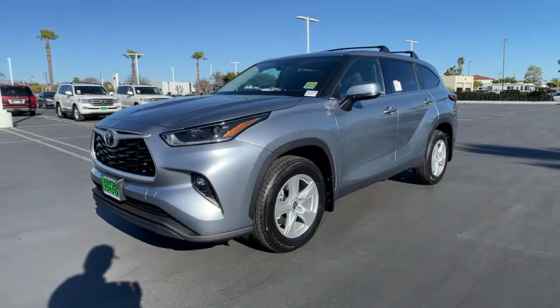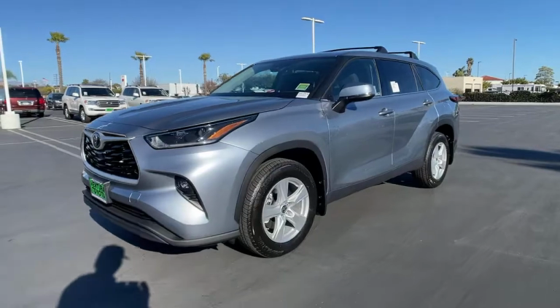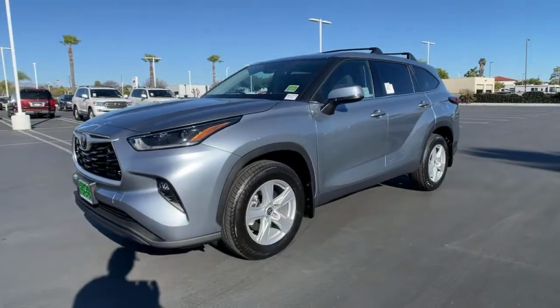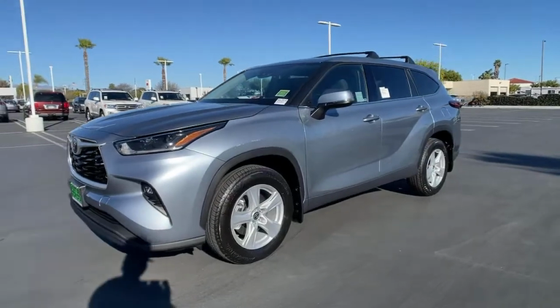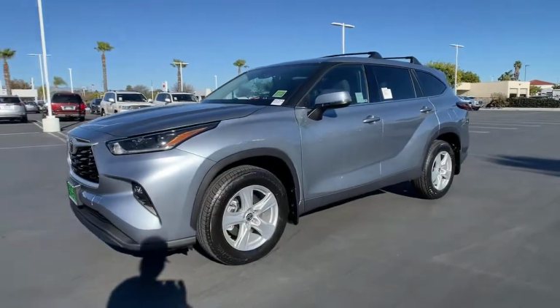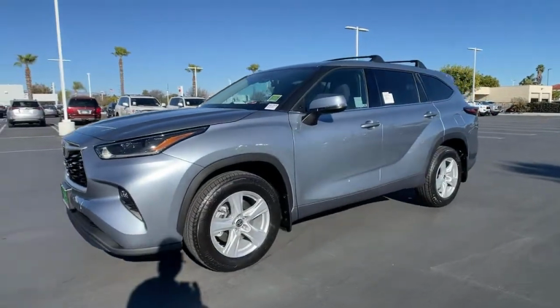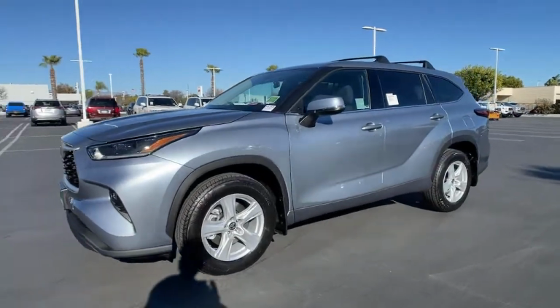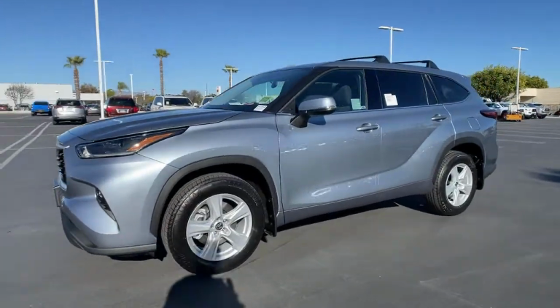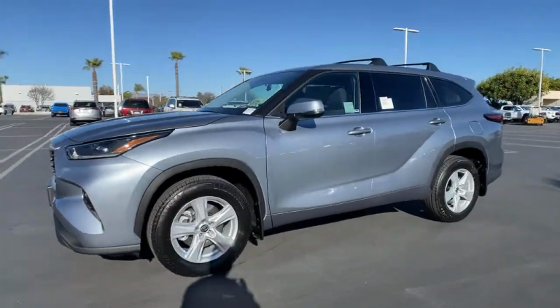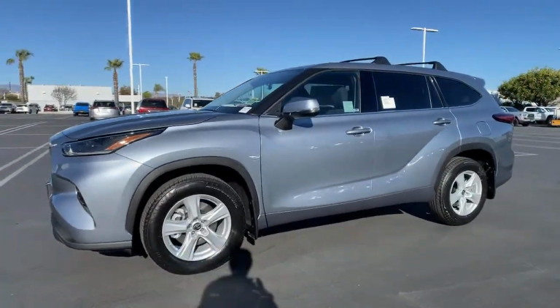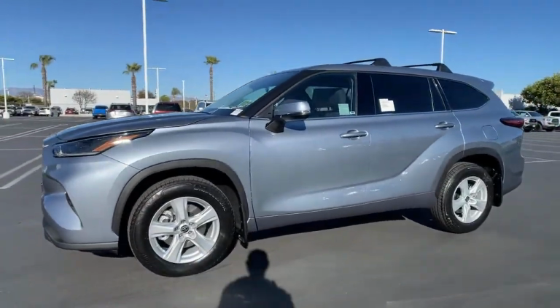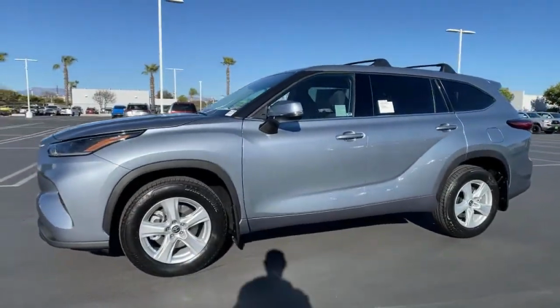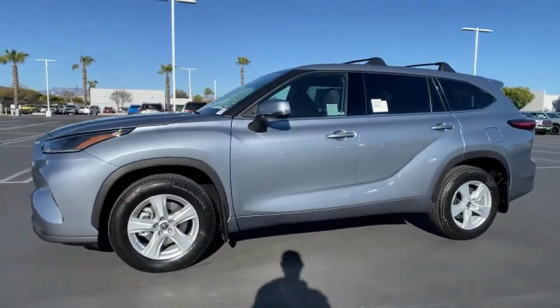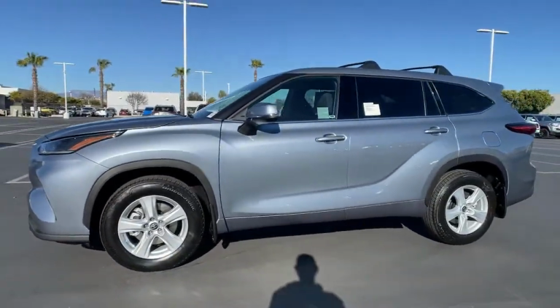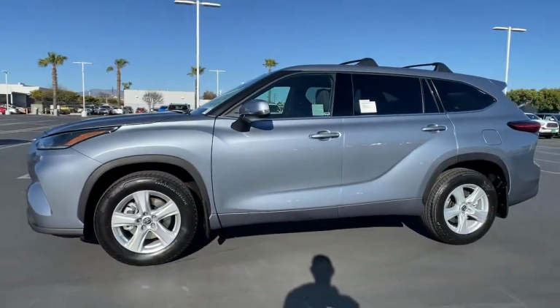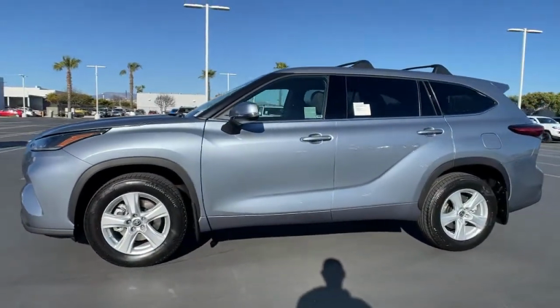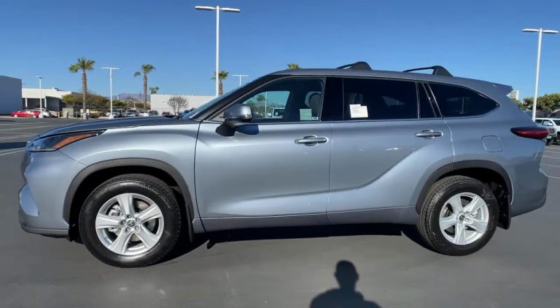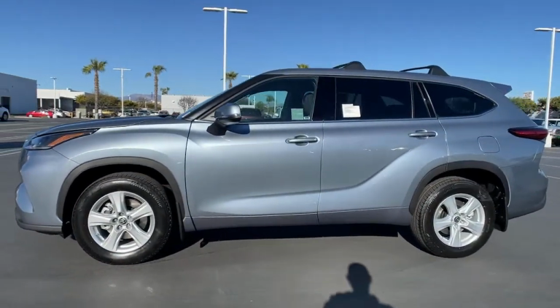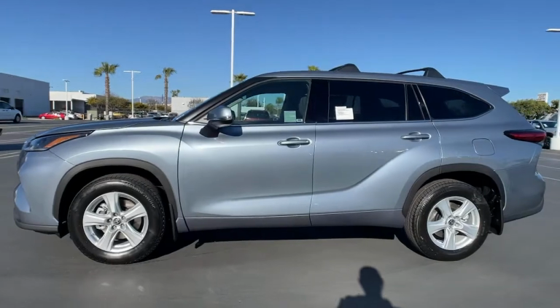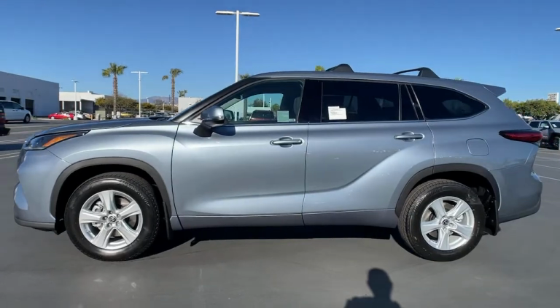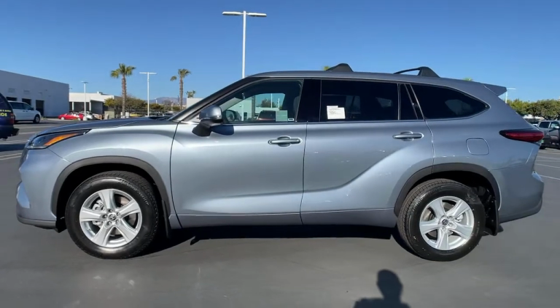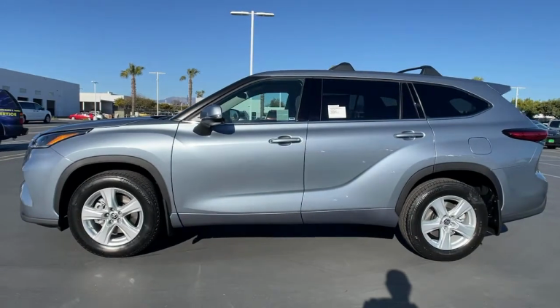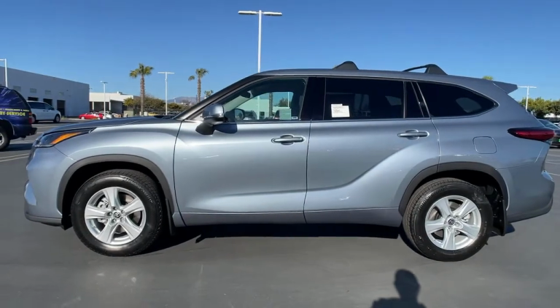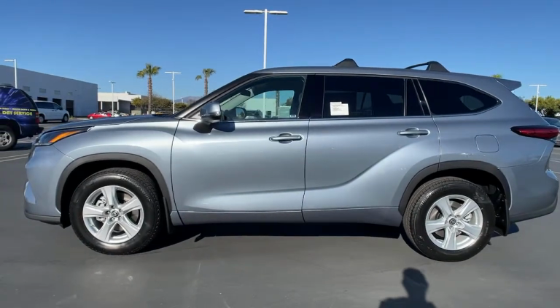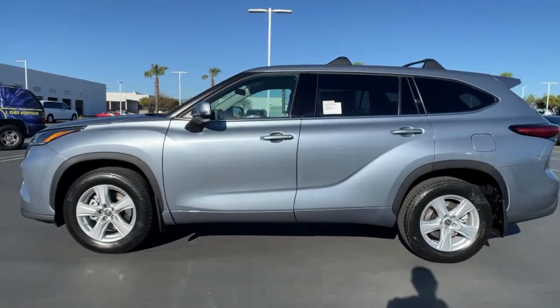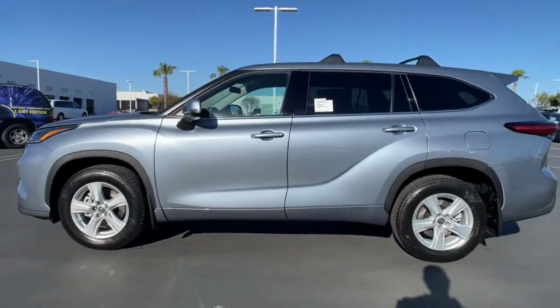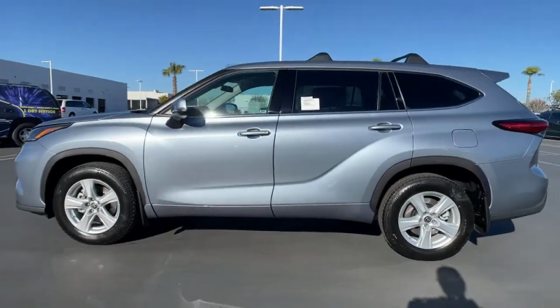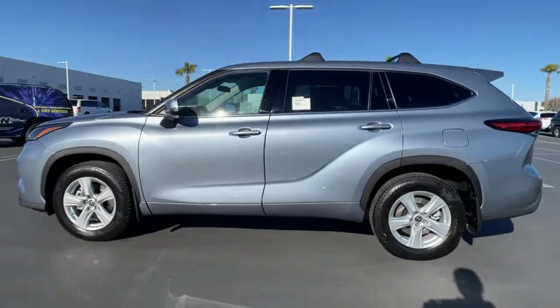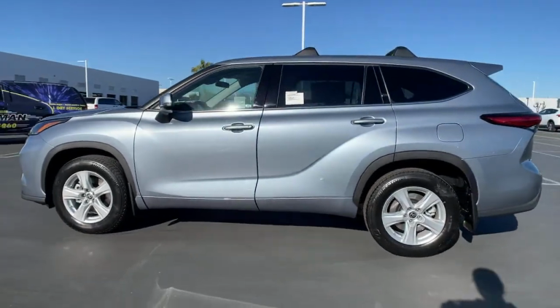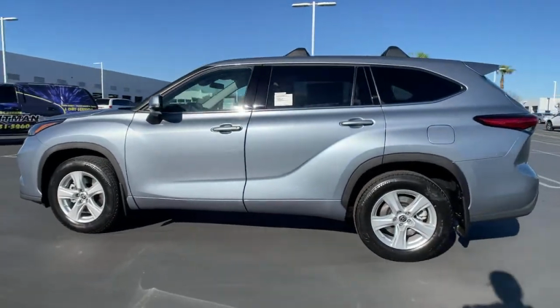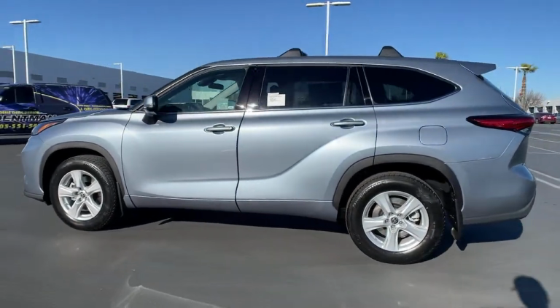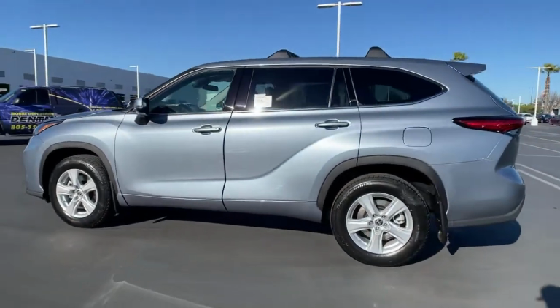Enjoy the view of this 2021 Toyota Highlander. This smooth-riding, solidly-built Highlander is ready to meet your family's needs.